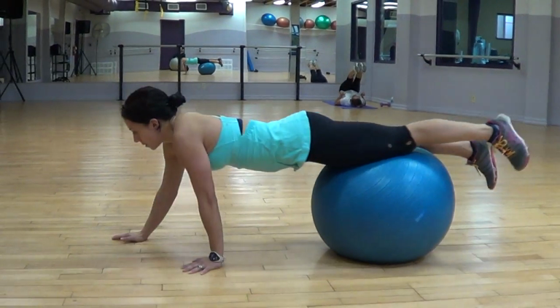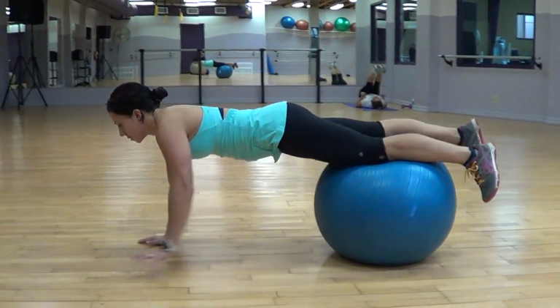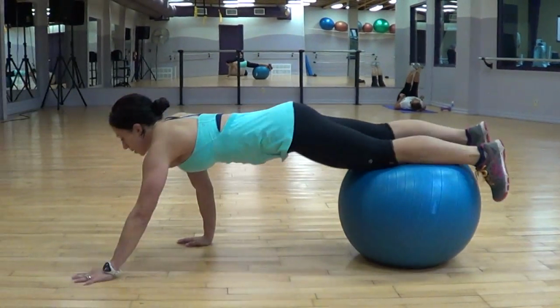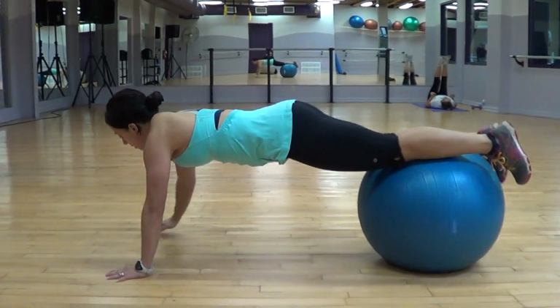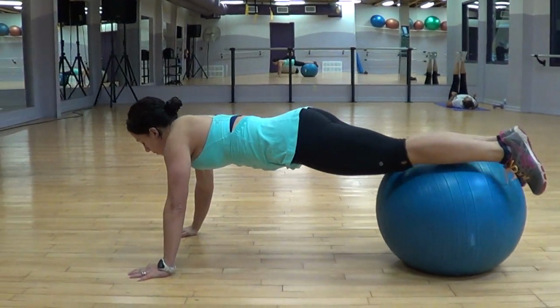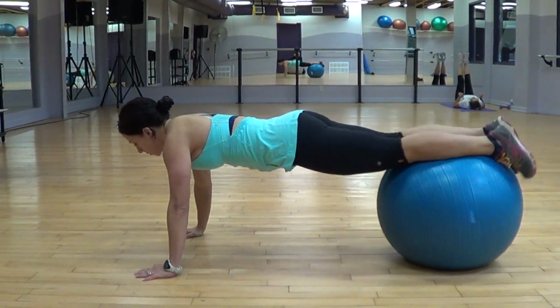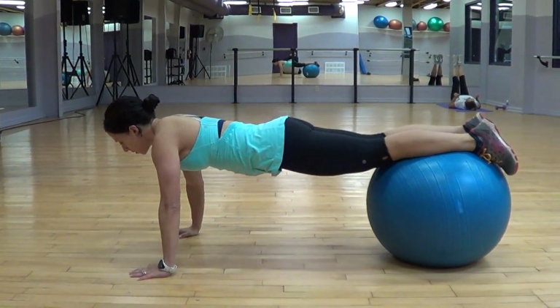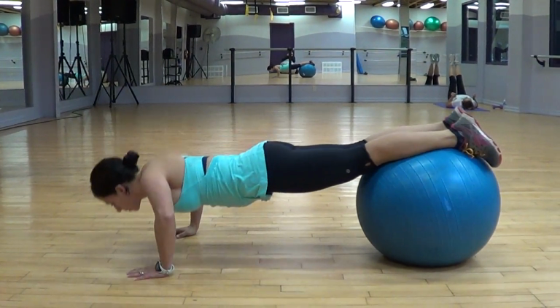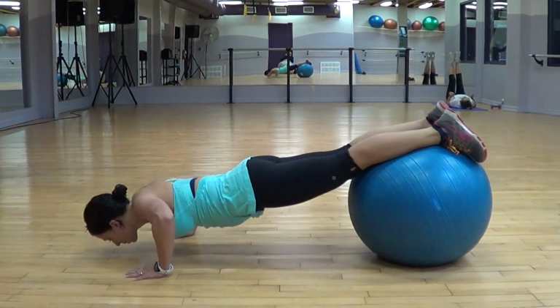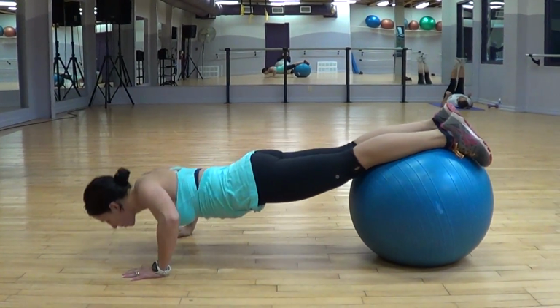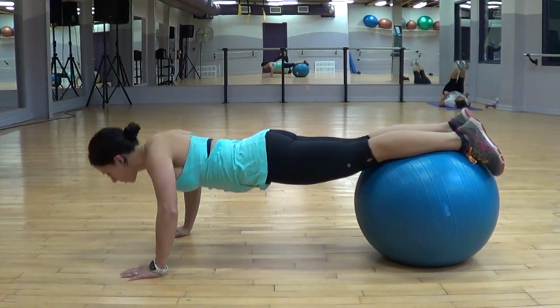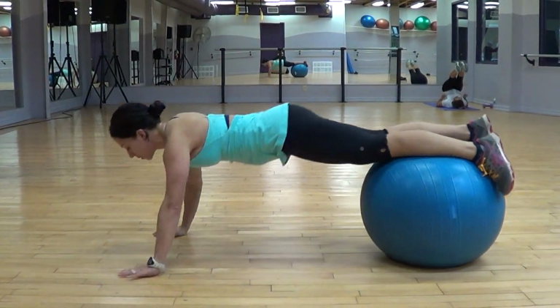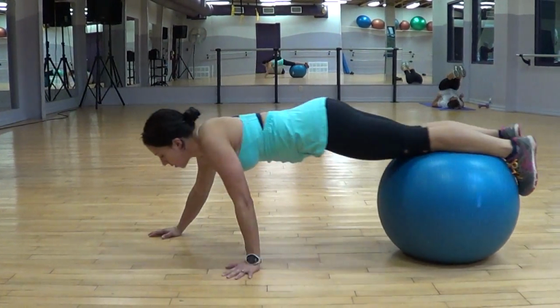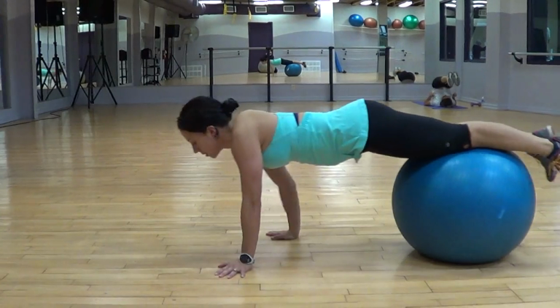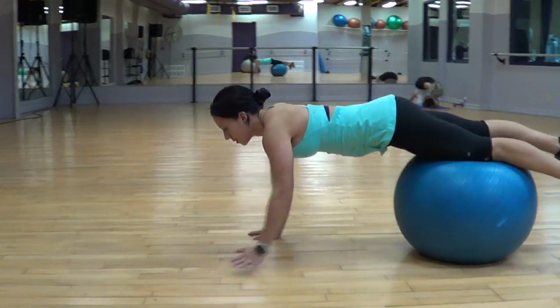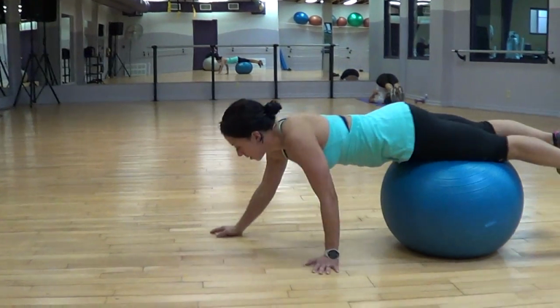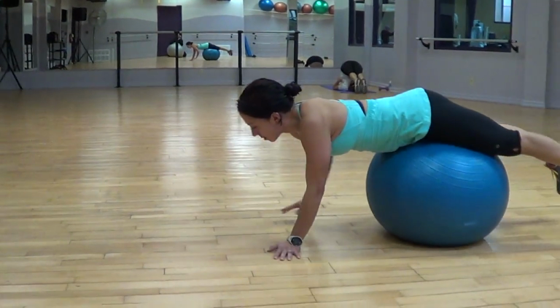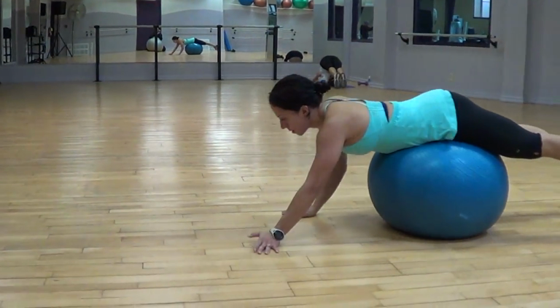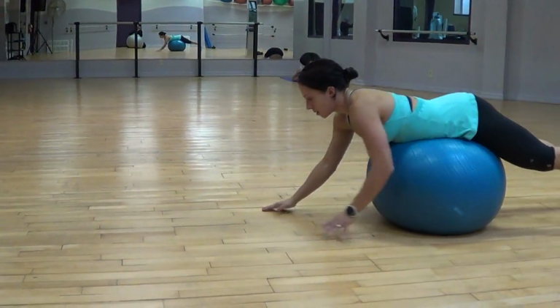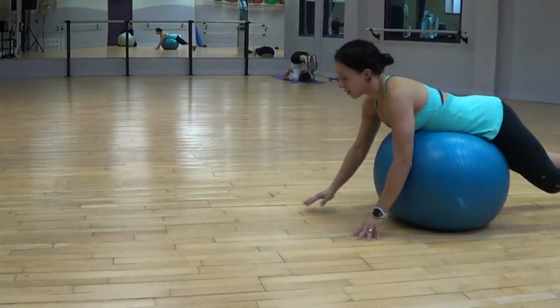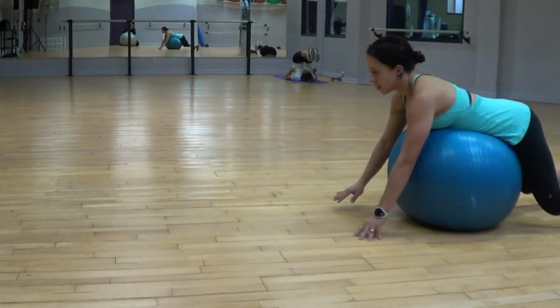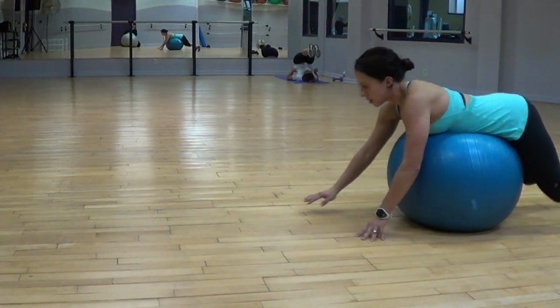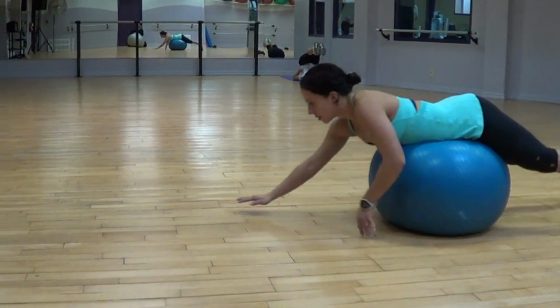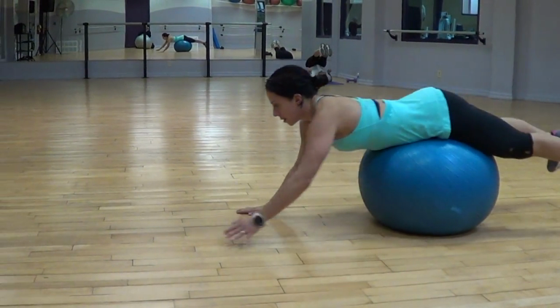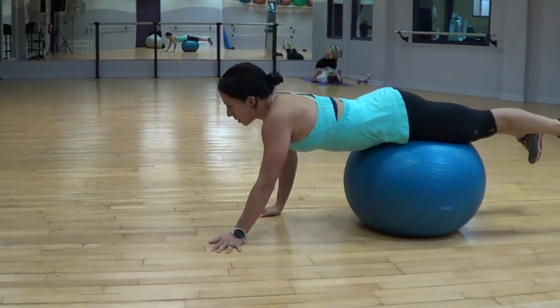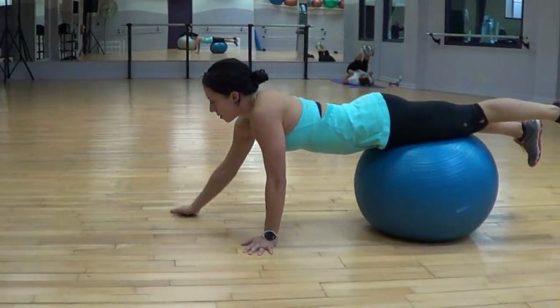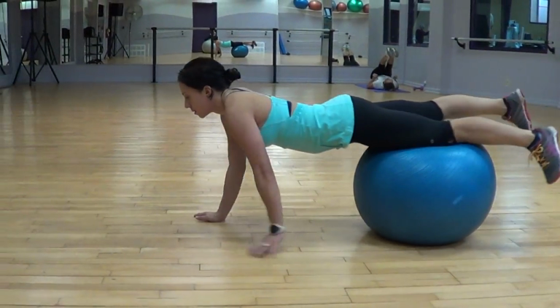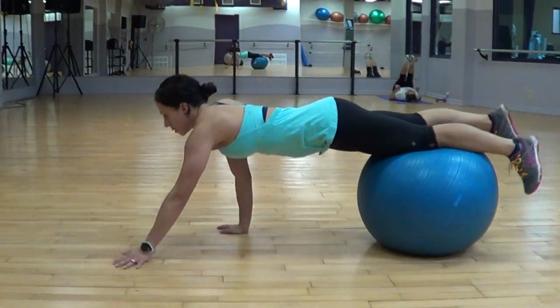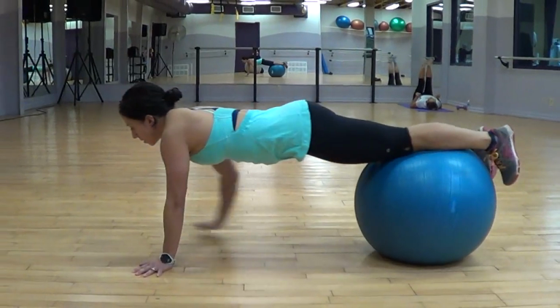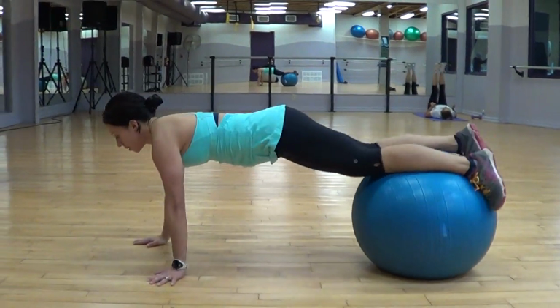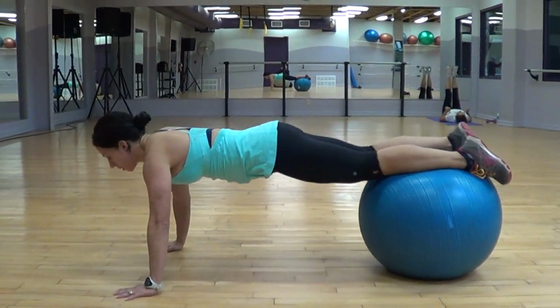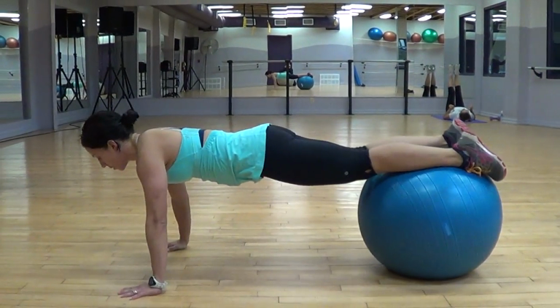The Swiss ball walk out to push up. Just as we did with the Swiss ball walk out, now we're adding a push up when we get out there.